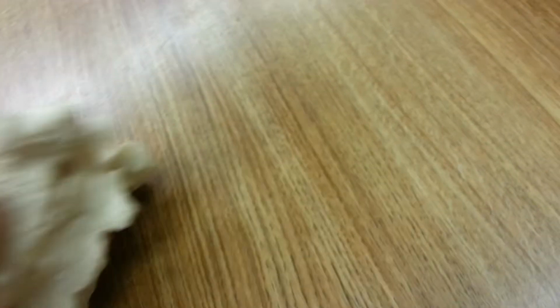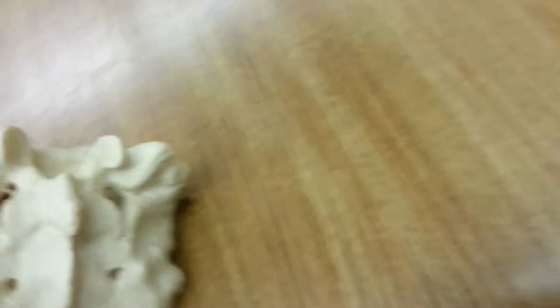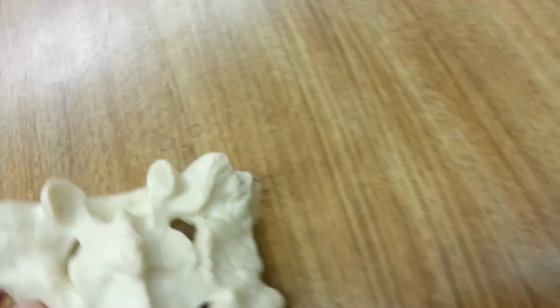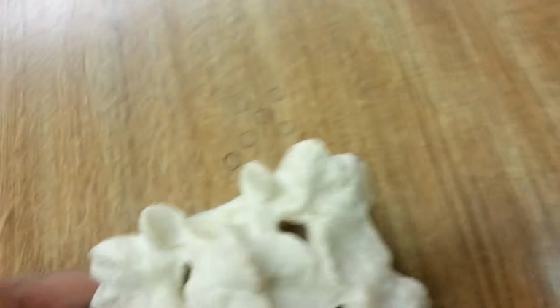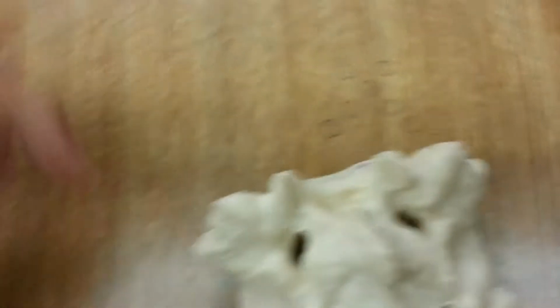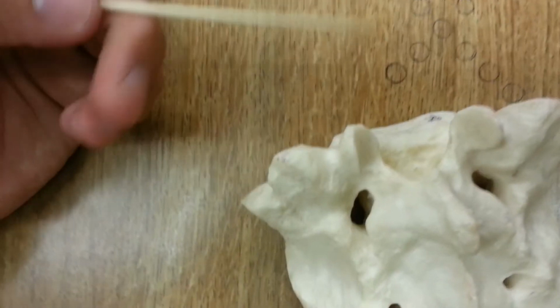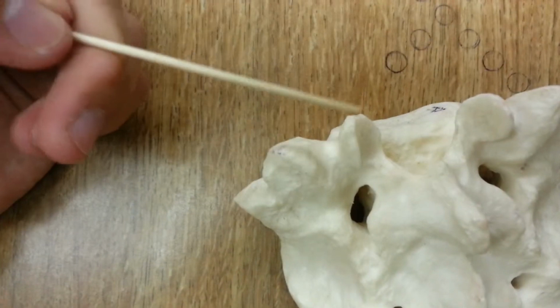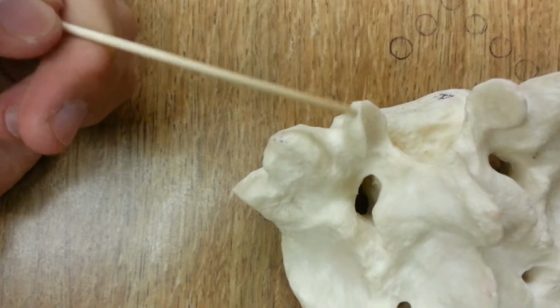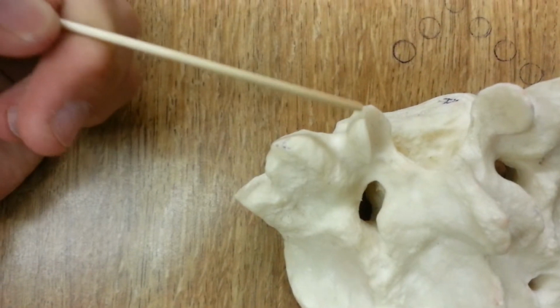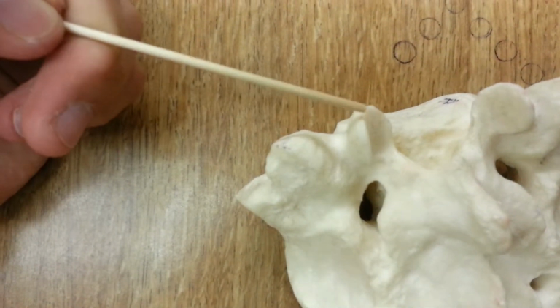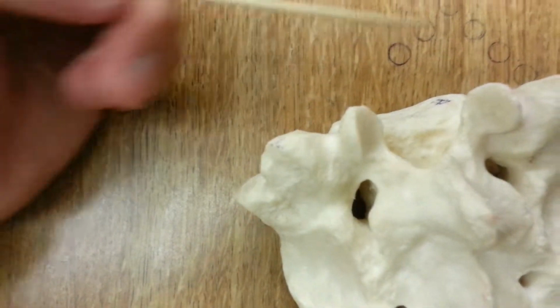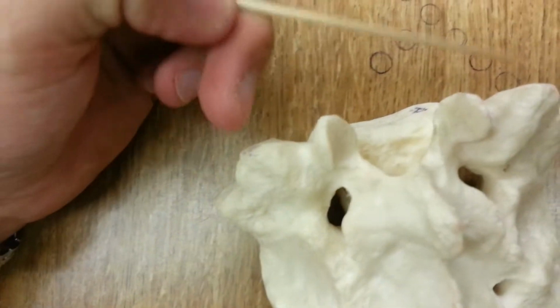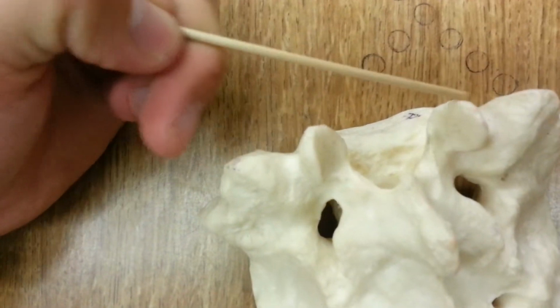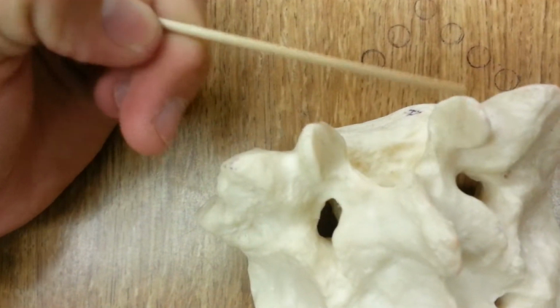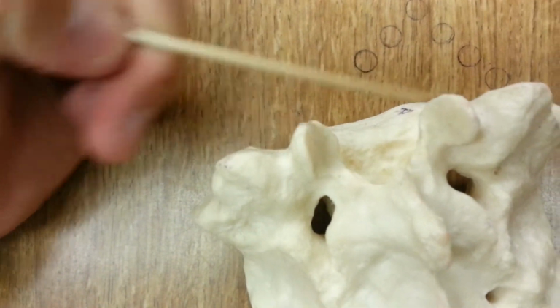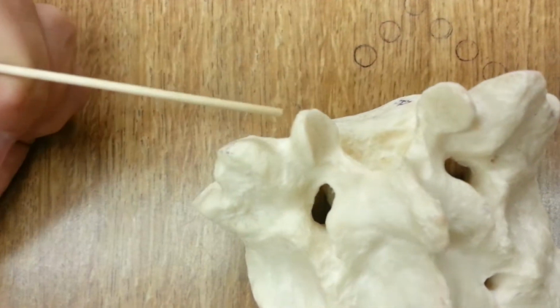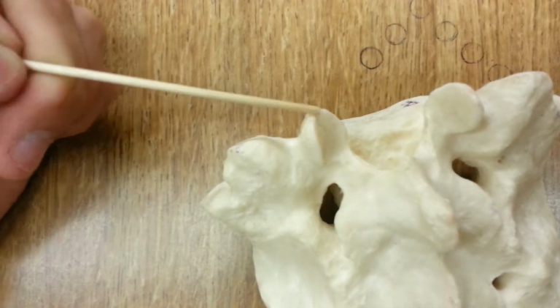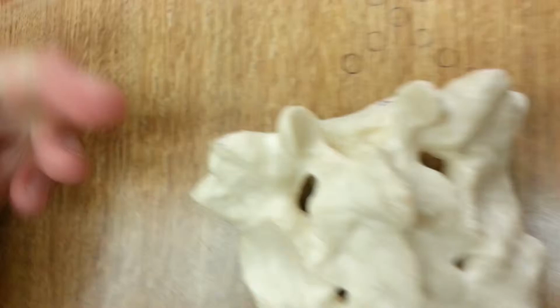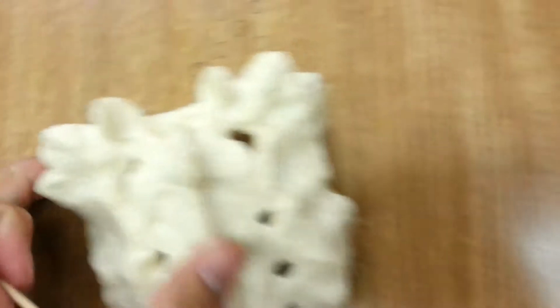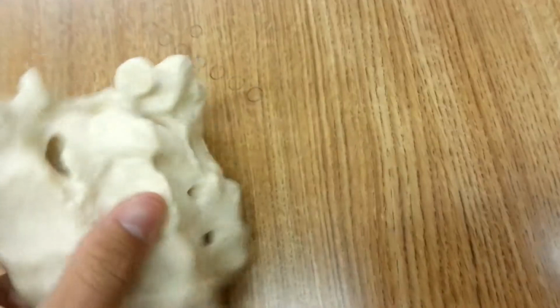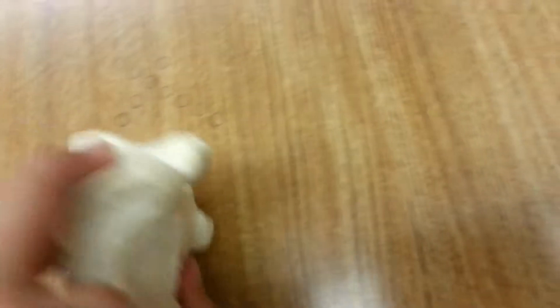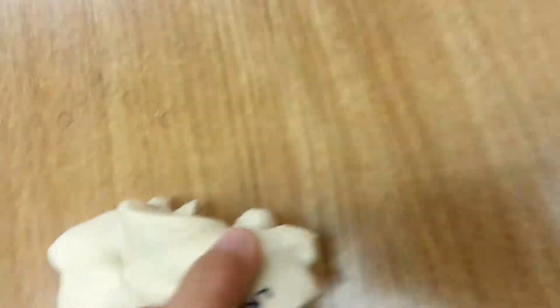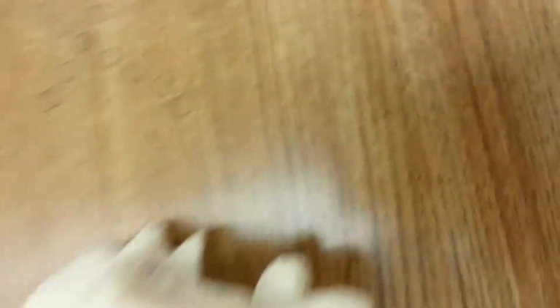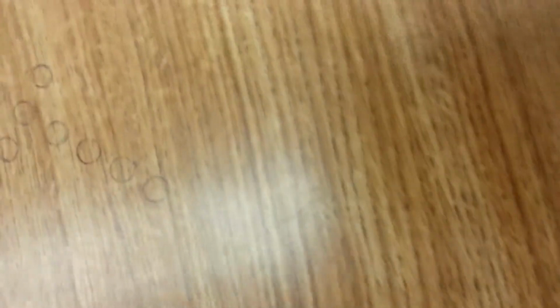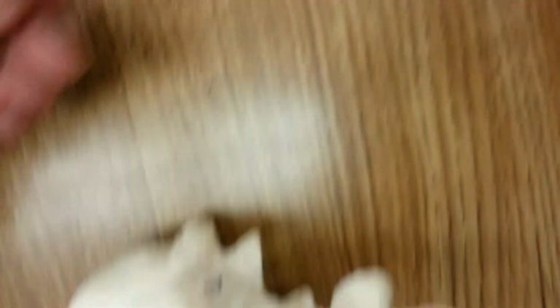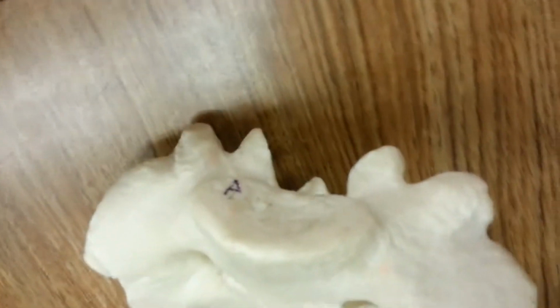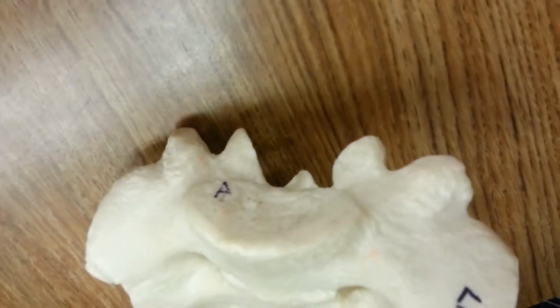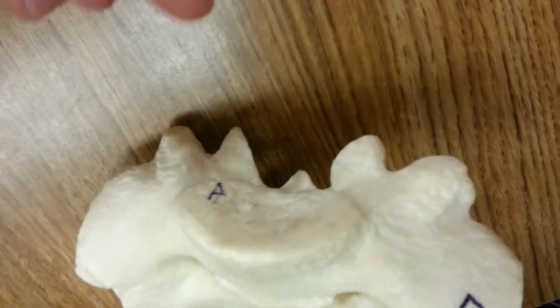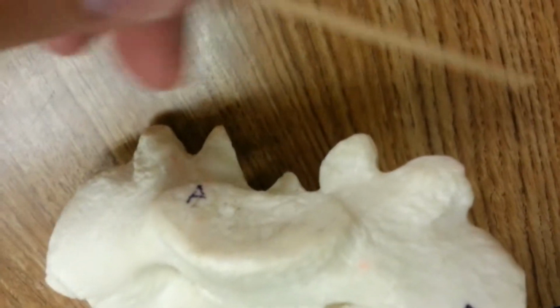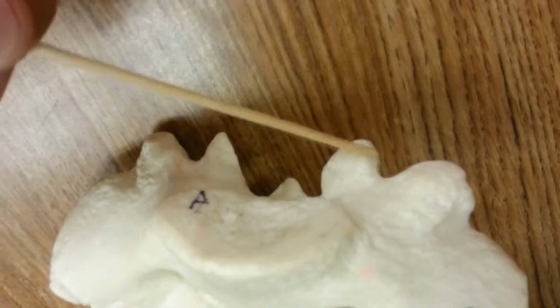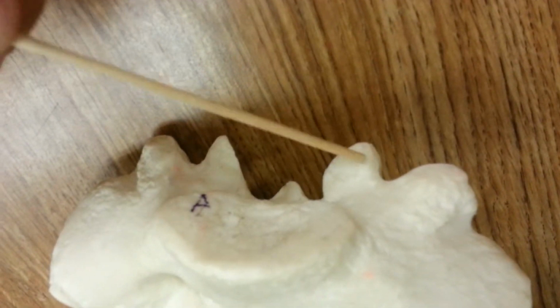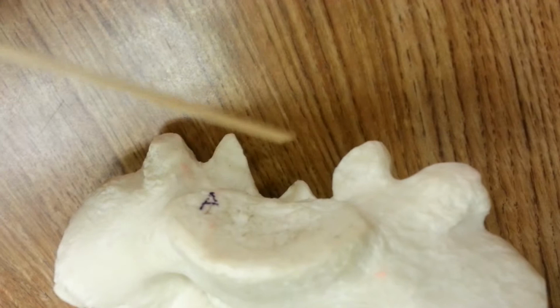The superior articular process is better seen from here — it's this bone right here. These two are the processes. From the anterior view, it's these two.